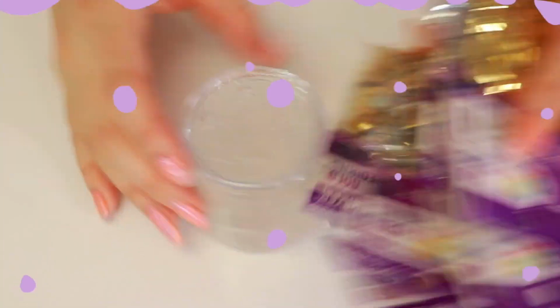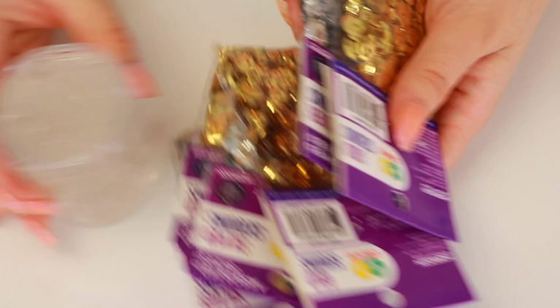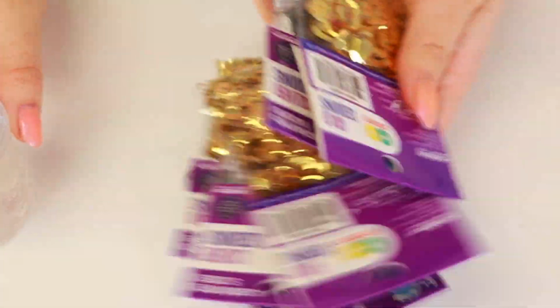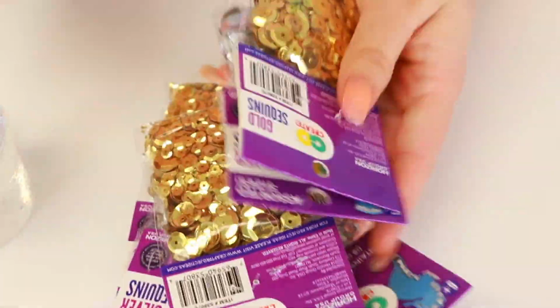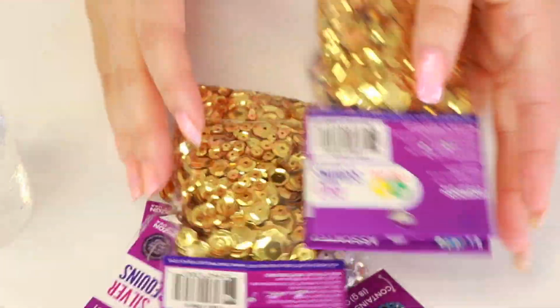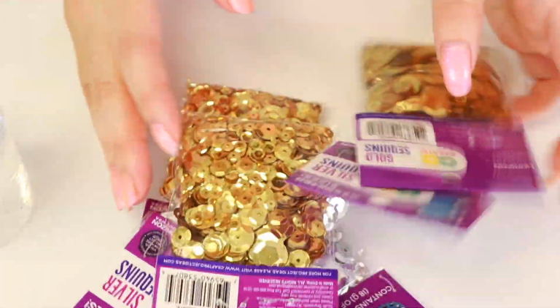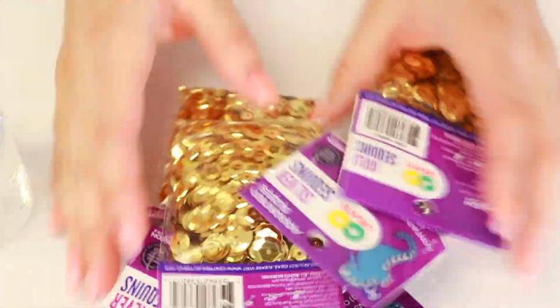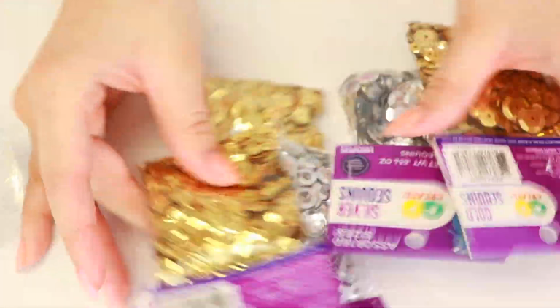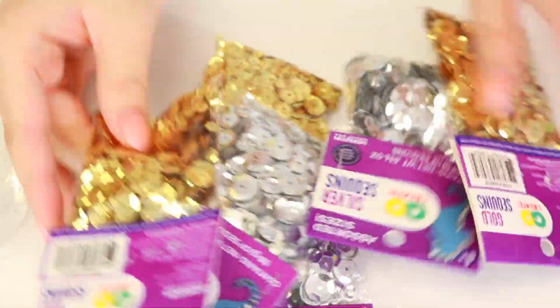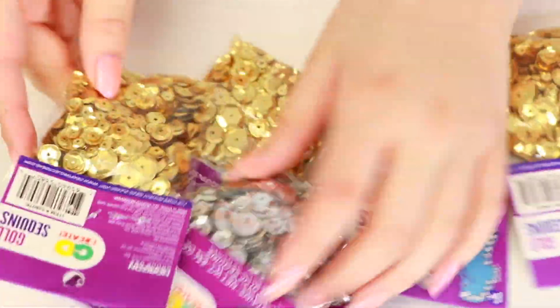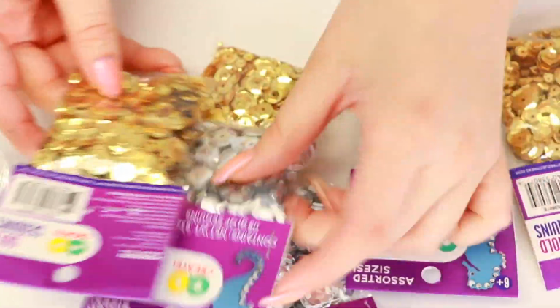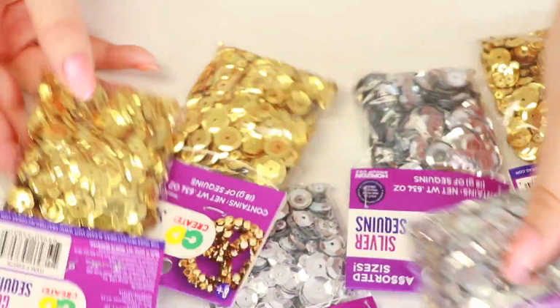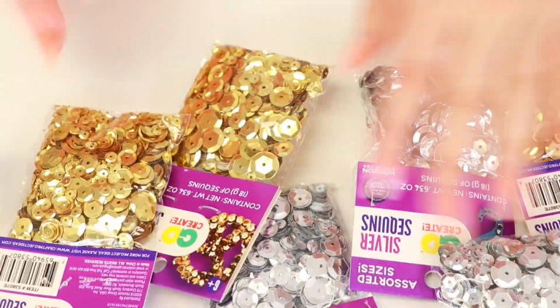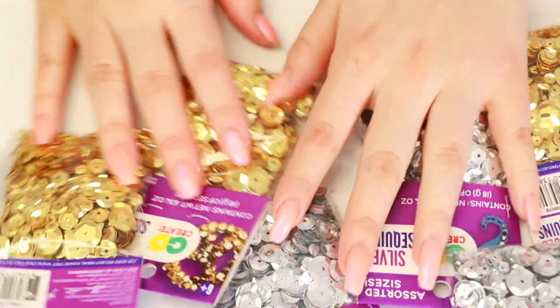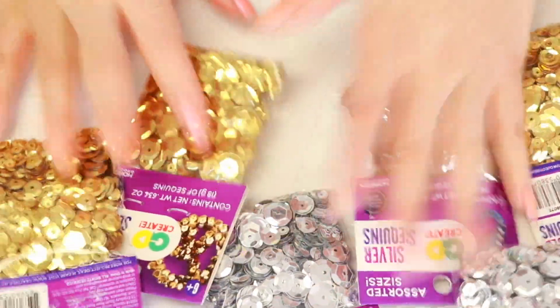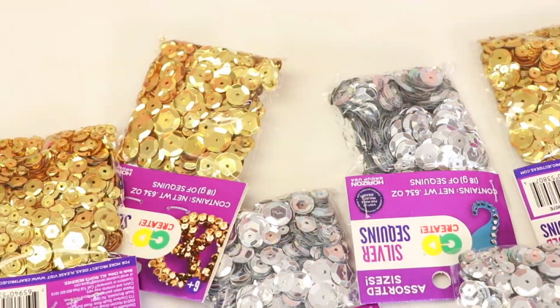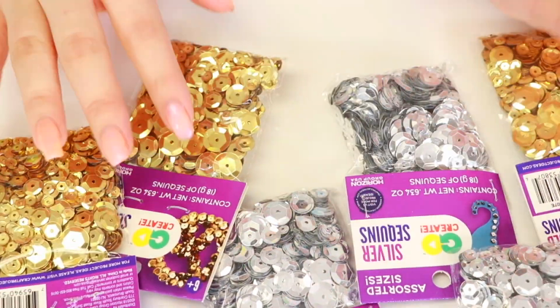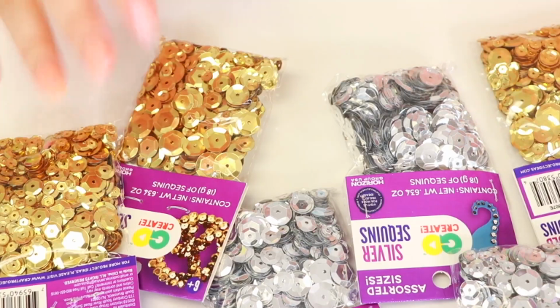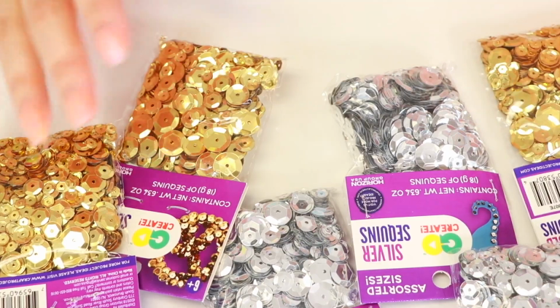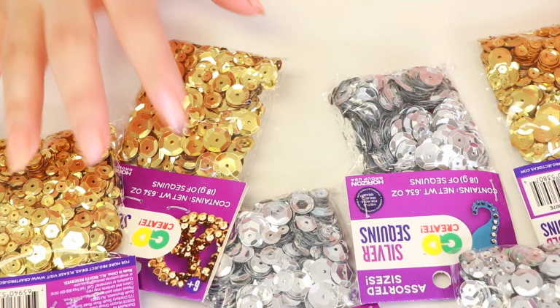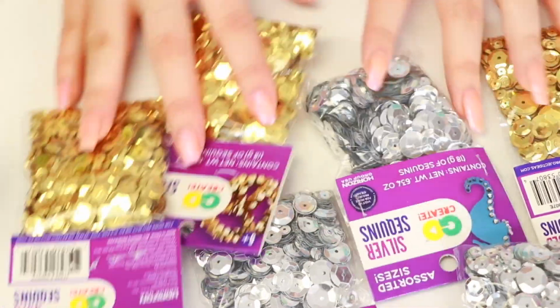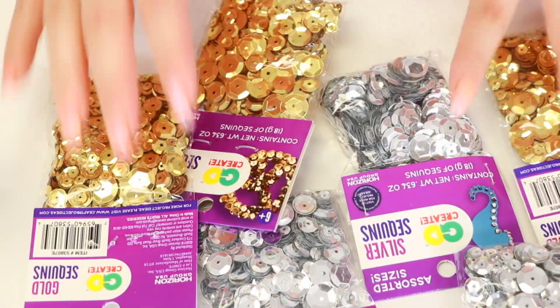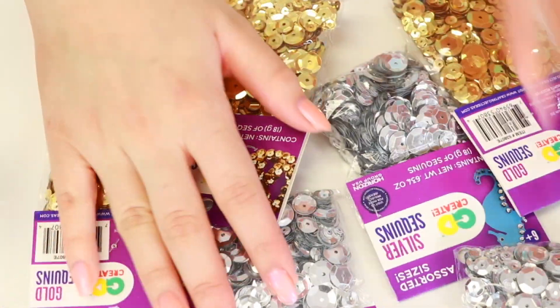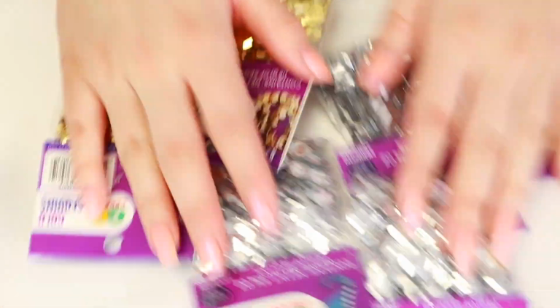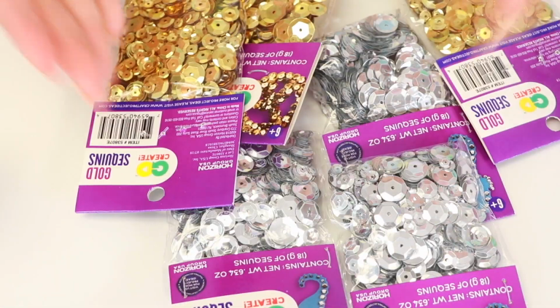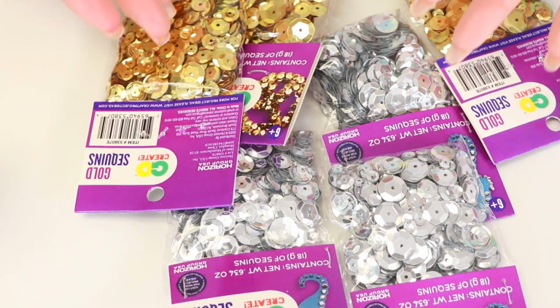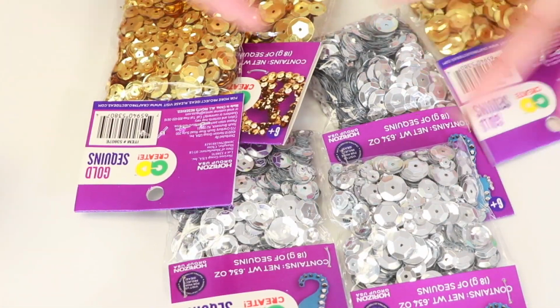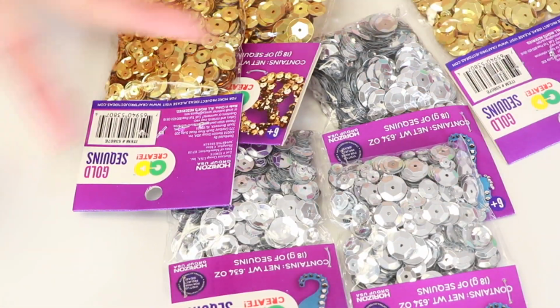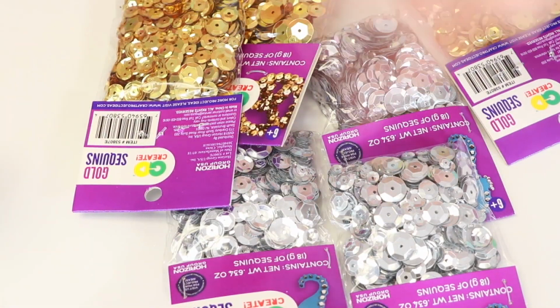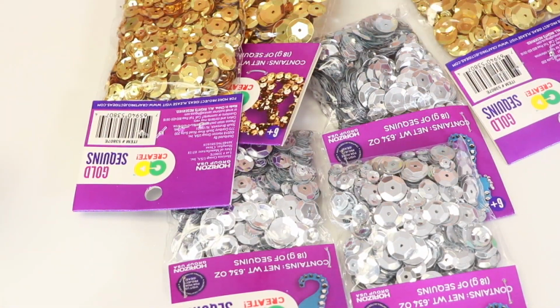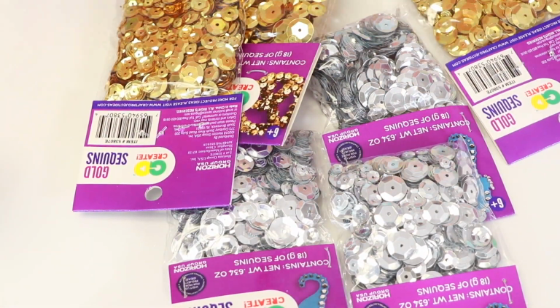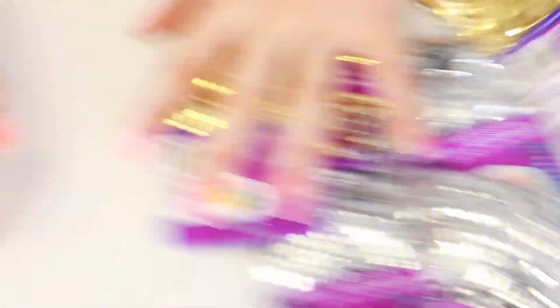Alright guys, first what we're going to do — it's not like a glitter kind of thing, but this is sequins. I thought it would be really cool to do sequins since it's like a different texture. And yeah, so let's do this.